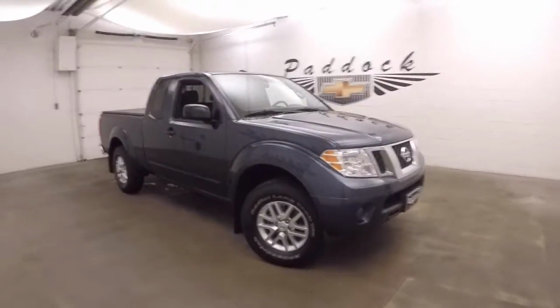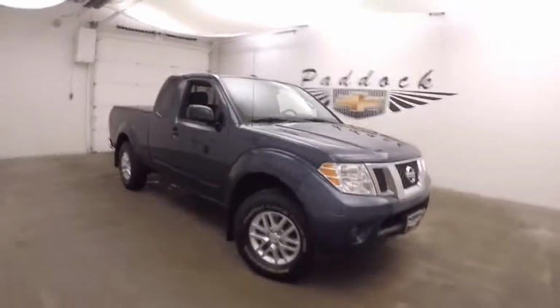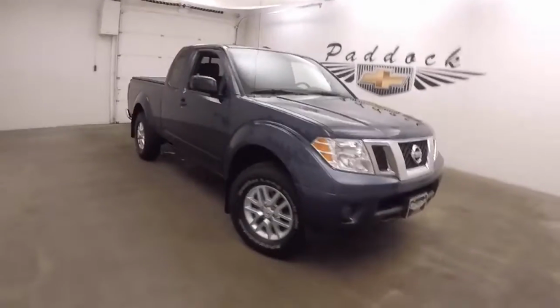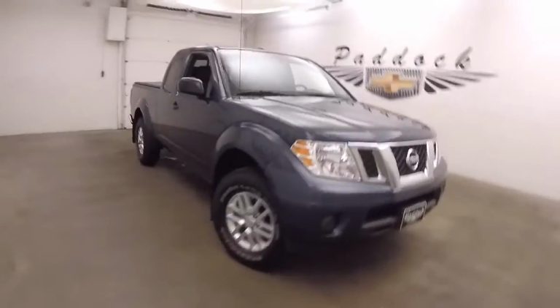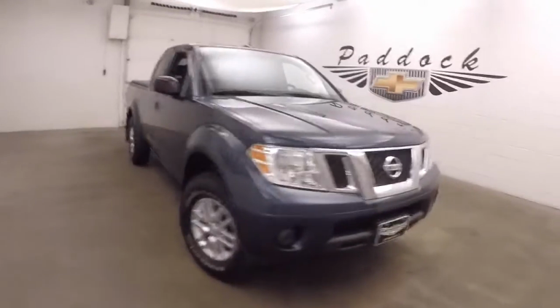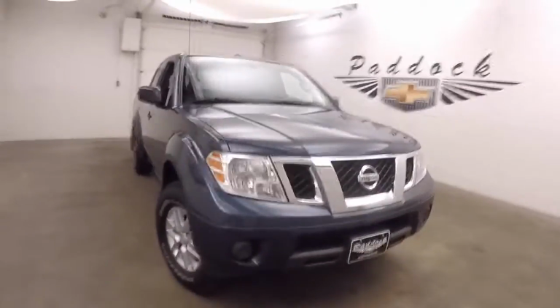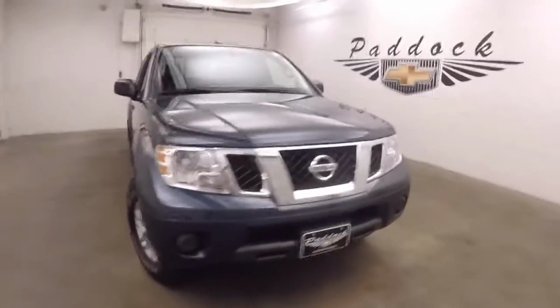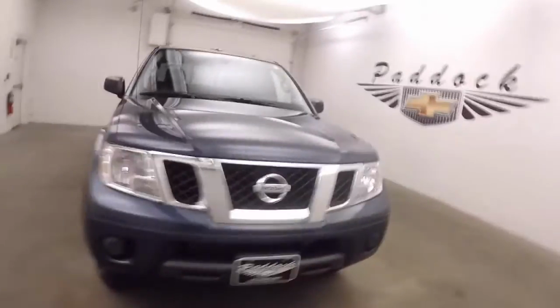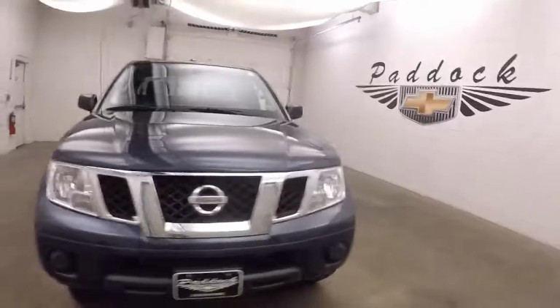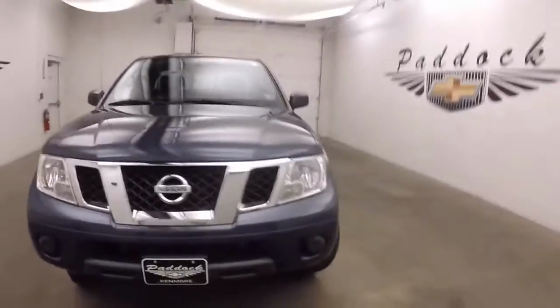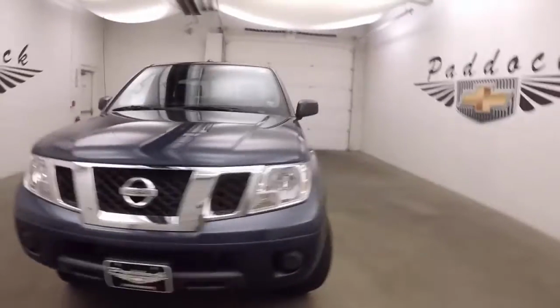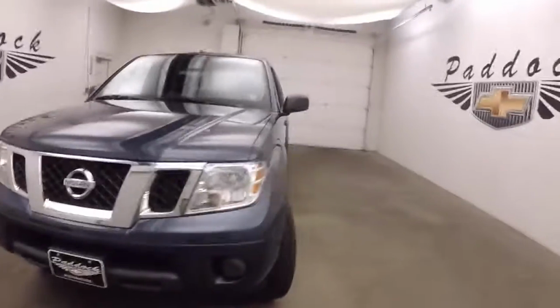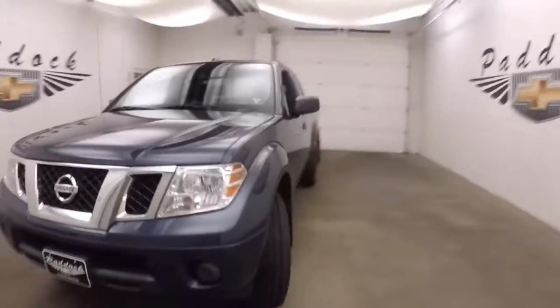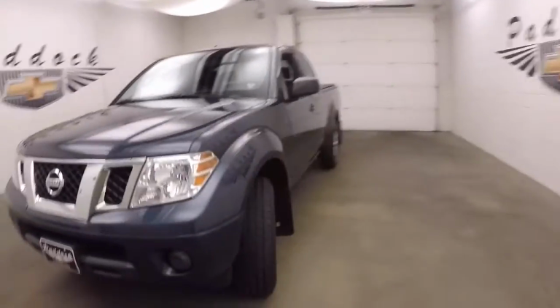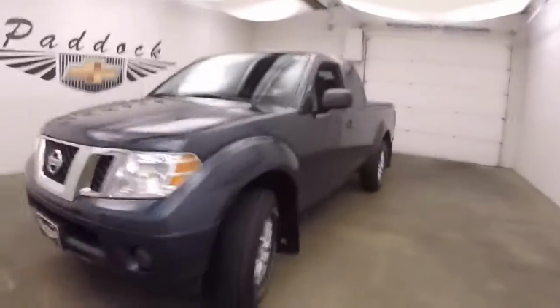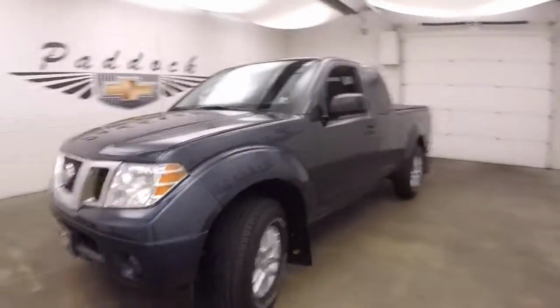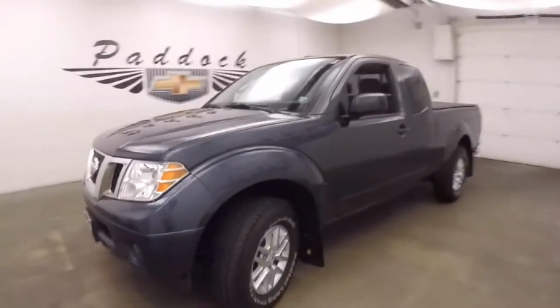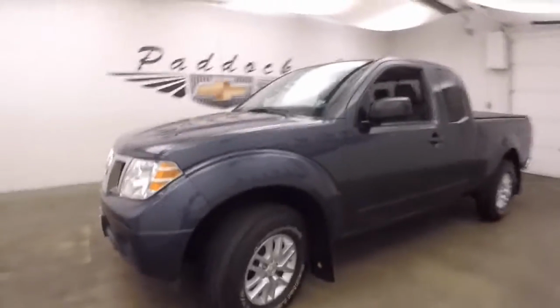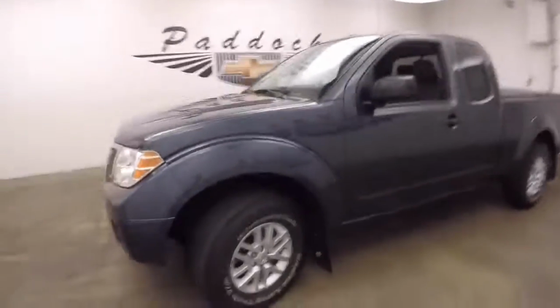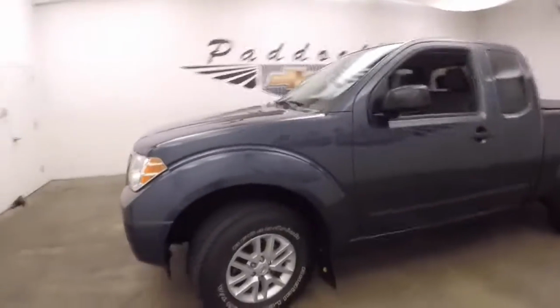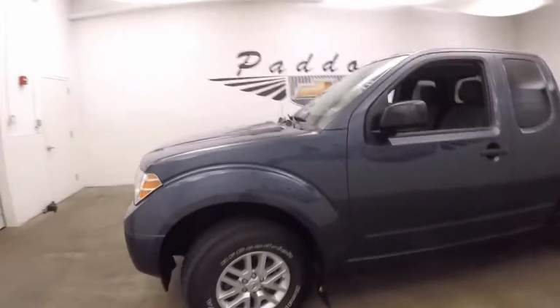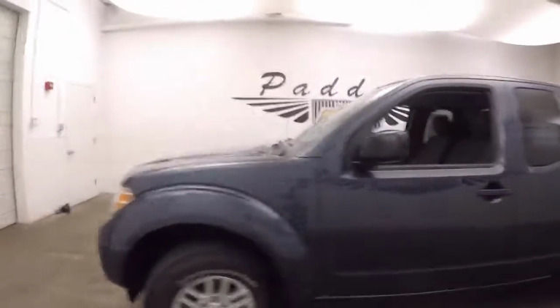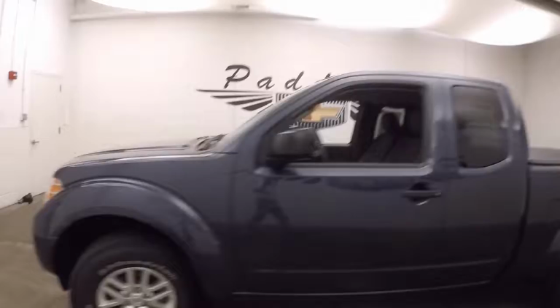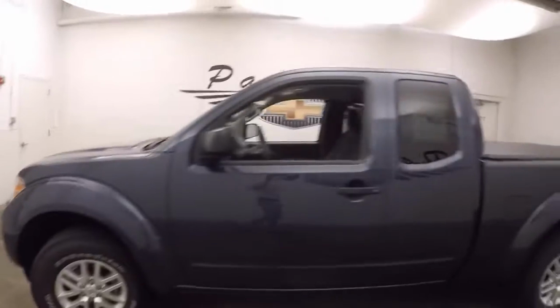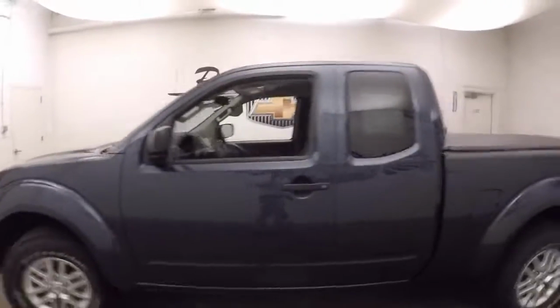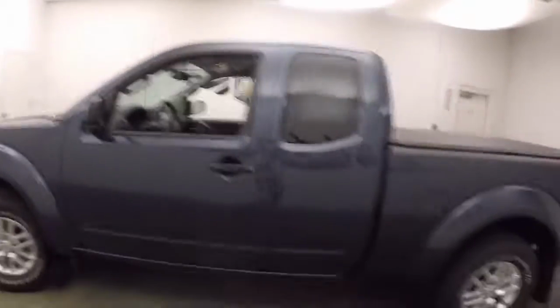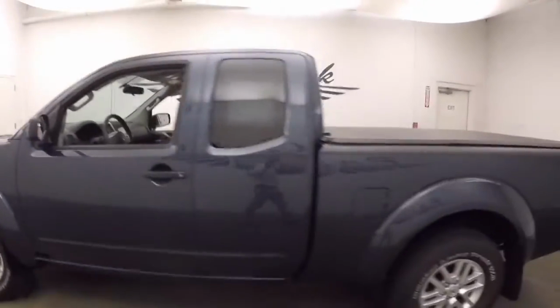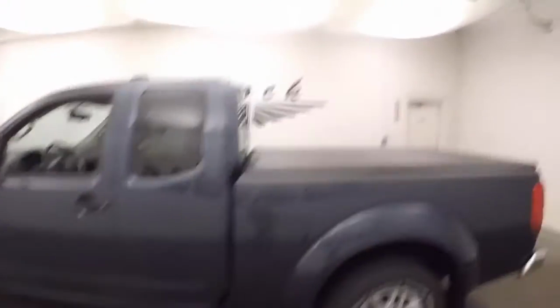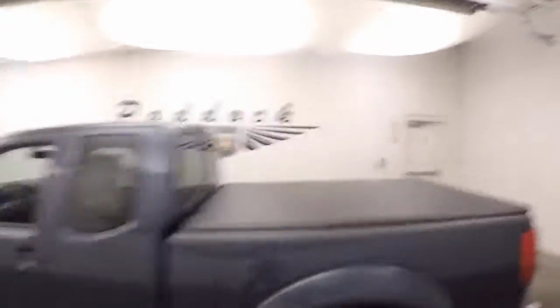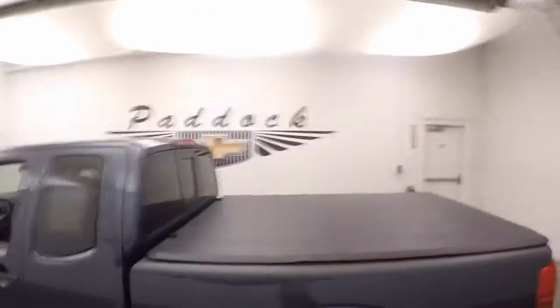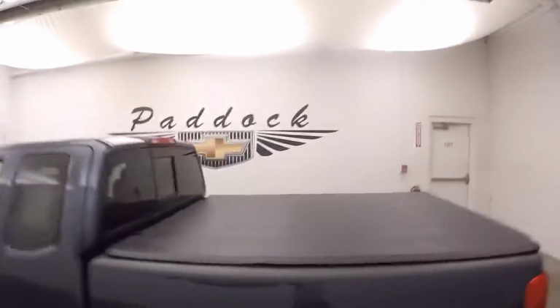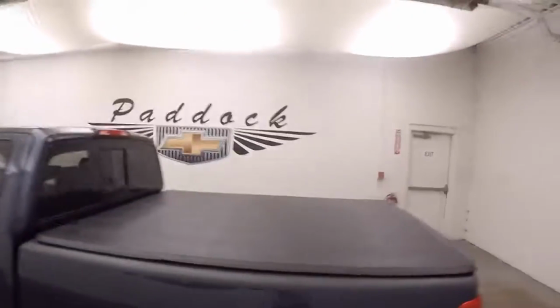2015 Nissan Frontier. Nice dark blue paint, alloy wheels, good tires, soft tonneau cover.